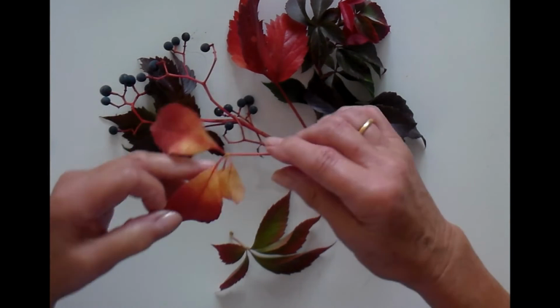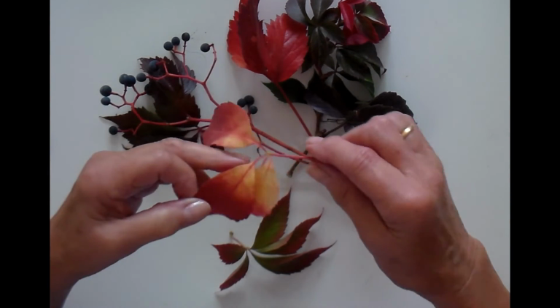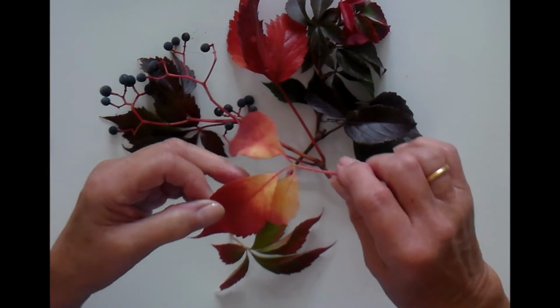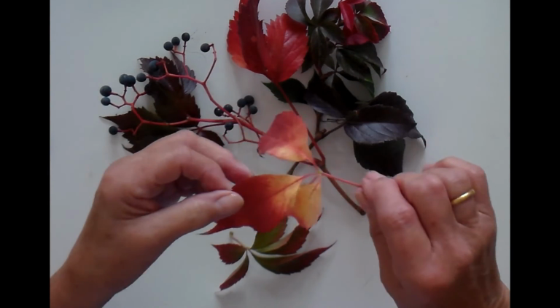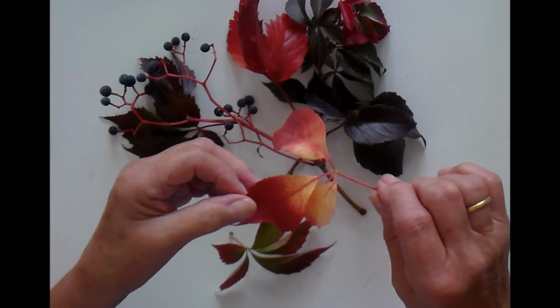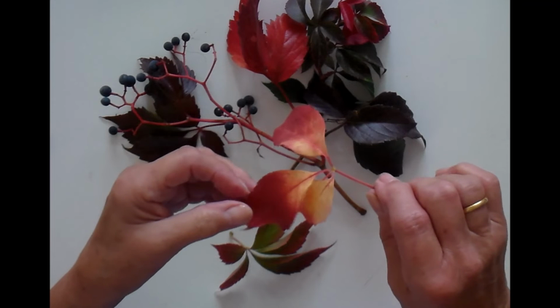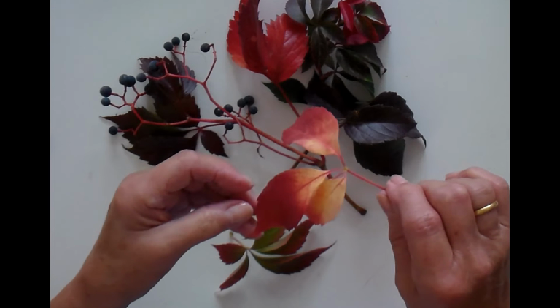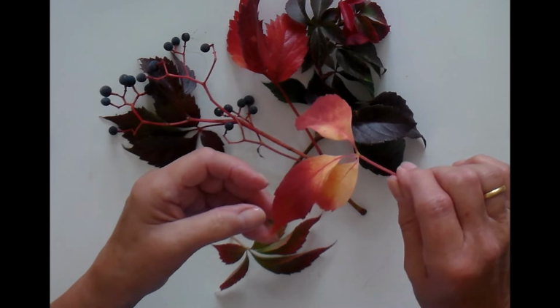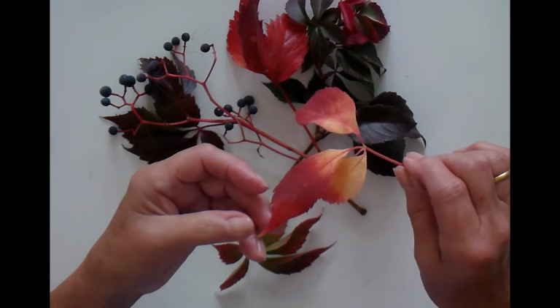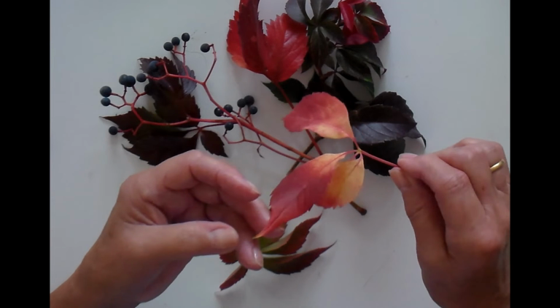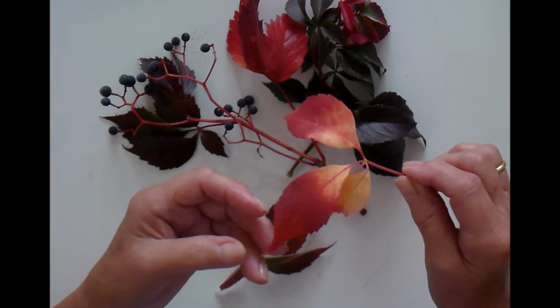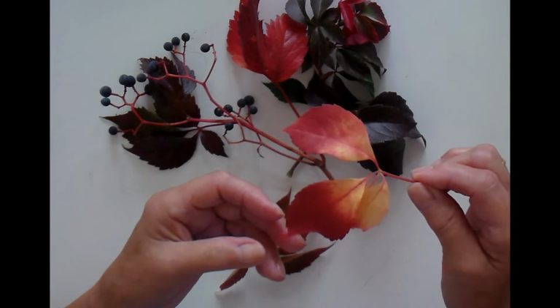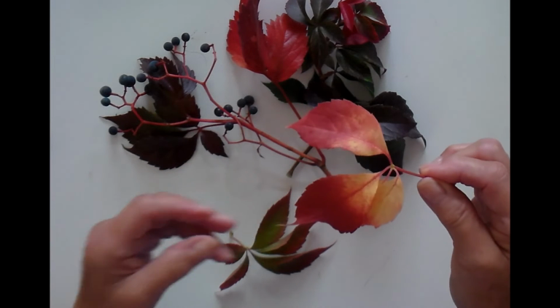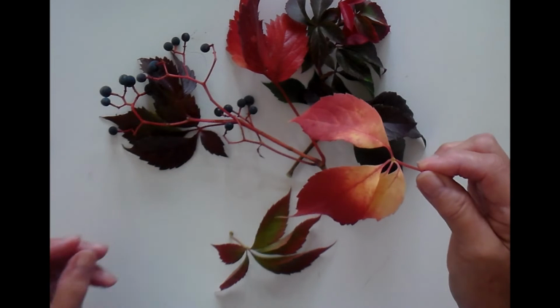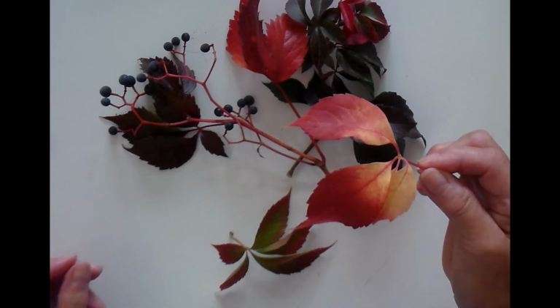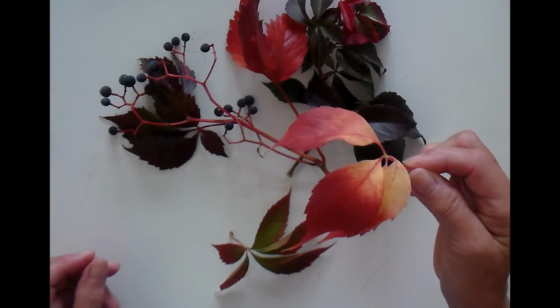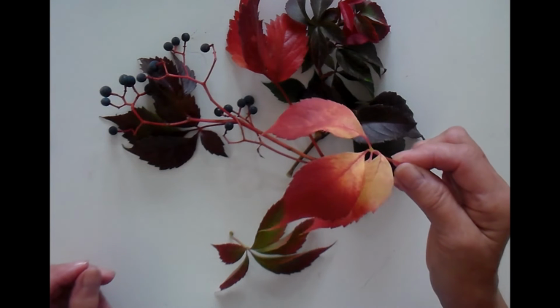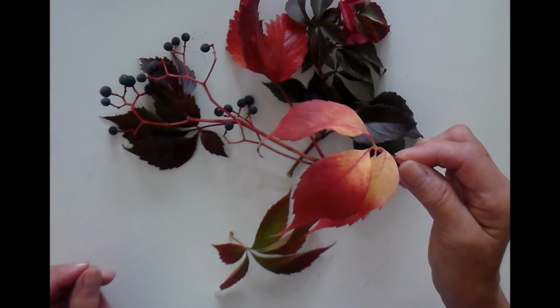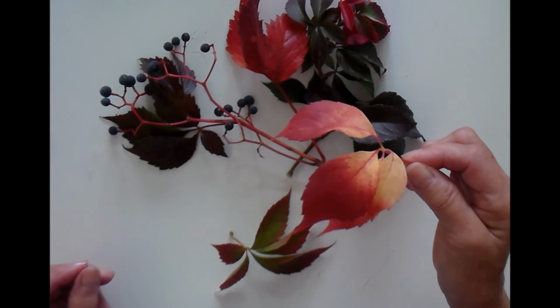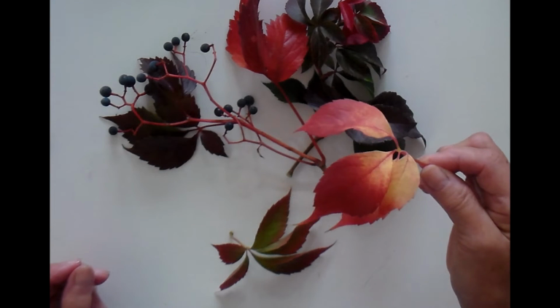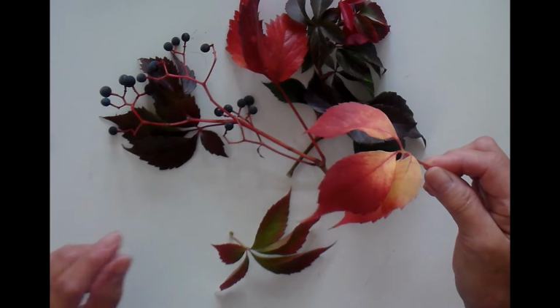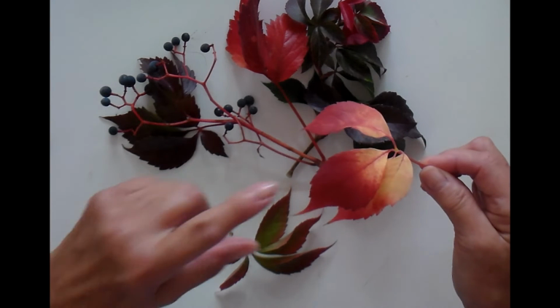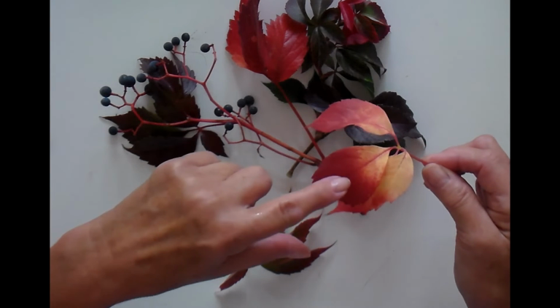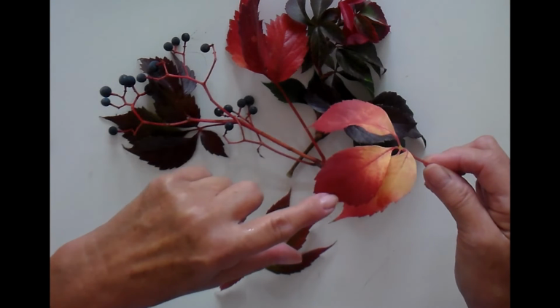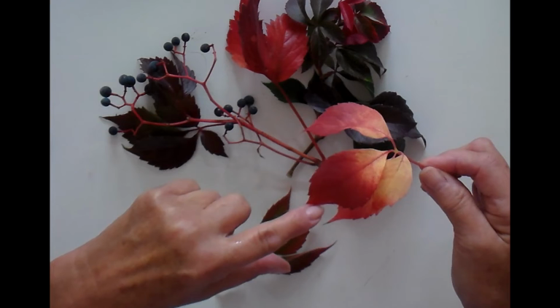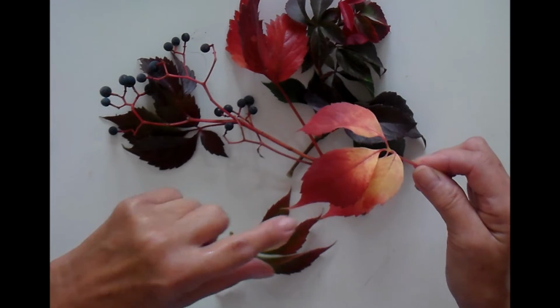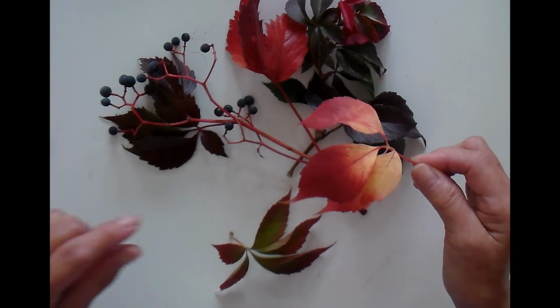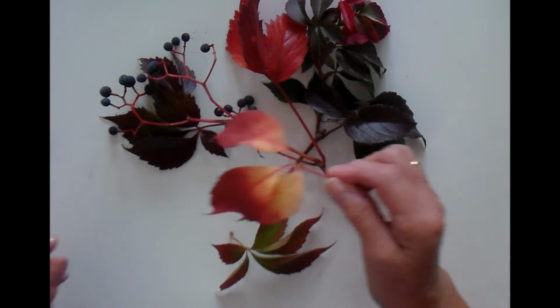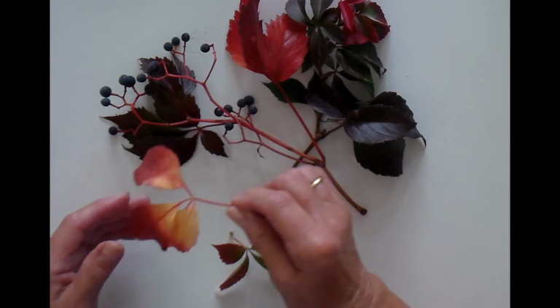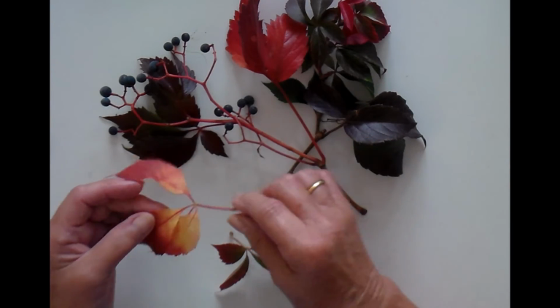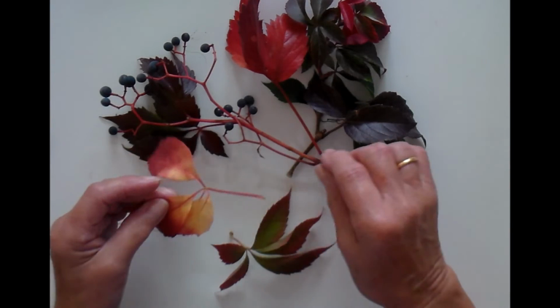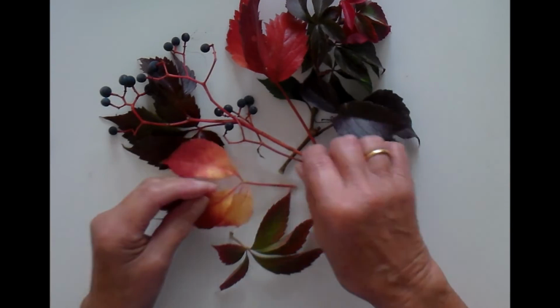This one is particularly interesting. I think it must have been in the shade because it has very little green on it, but it has continued to go to the red colour.